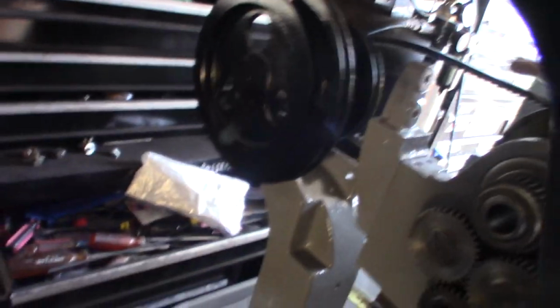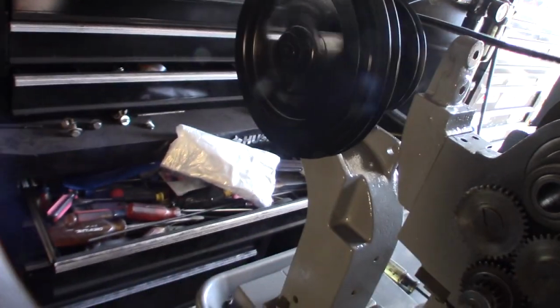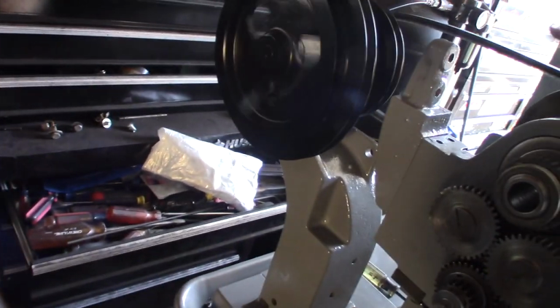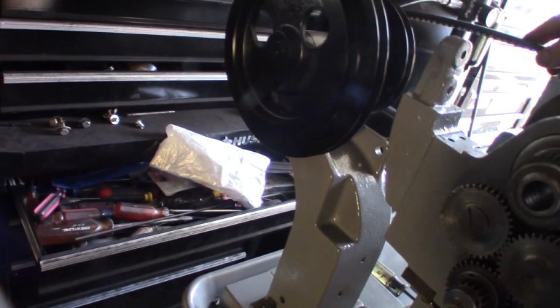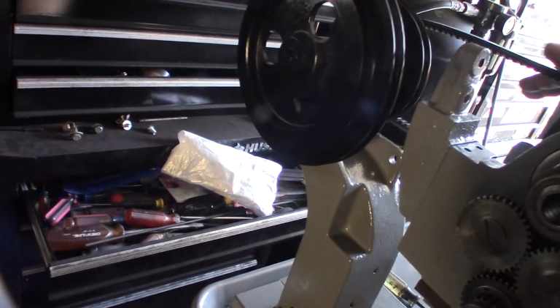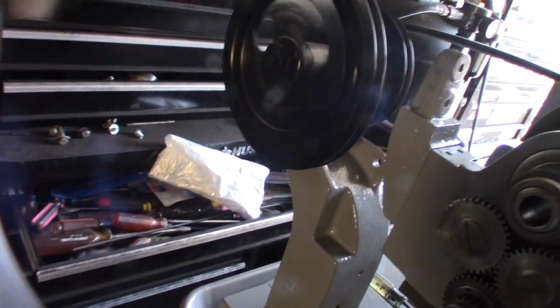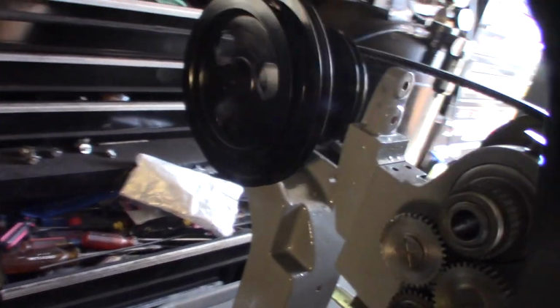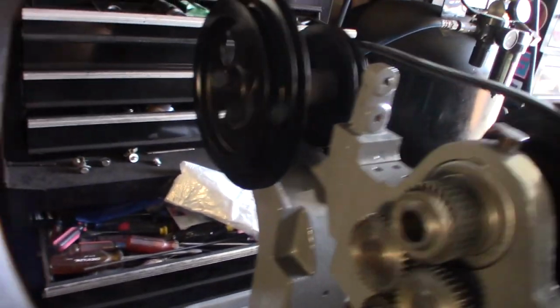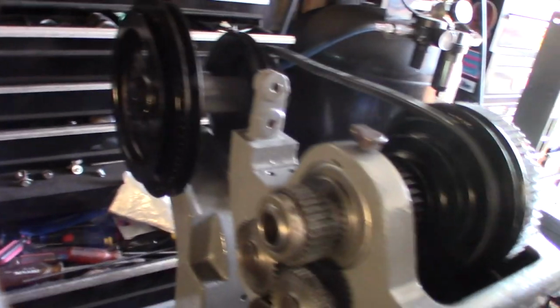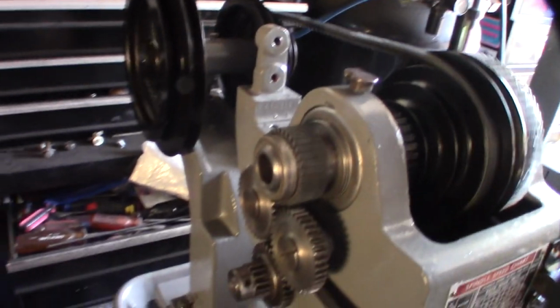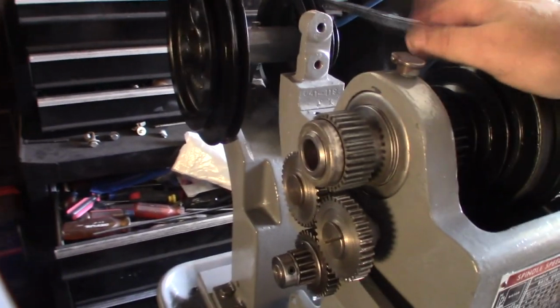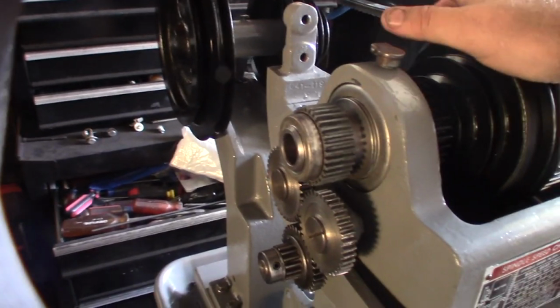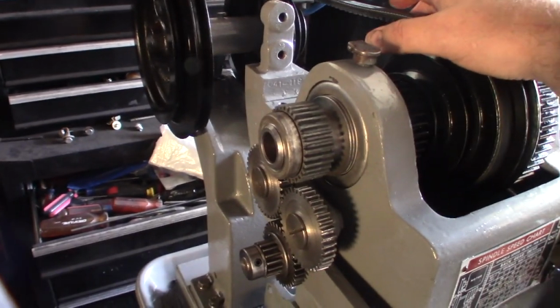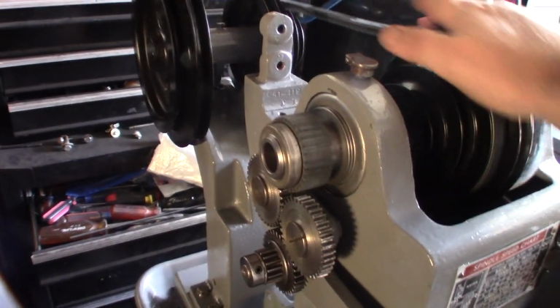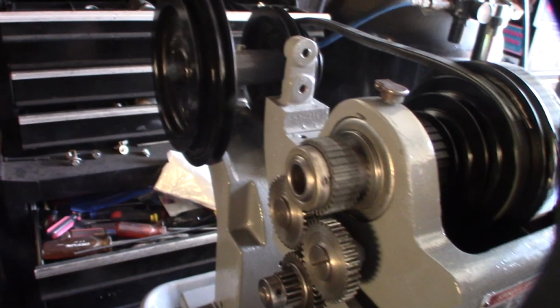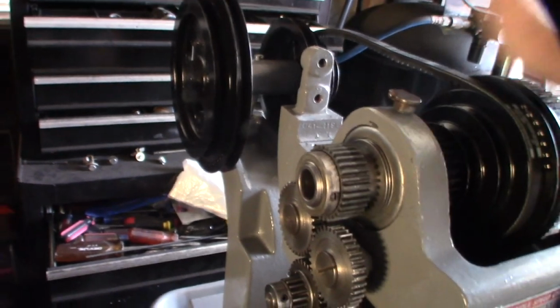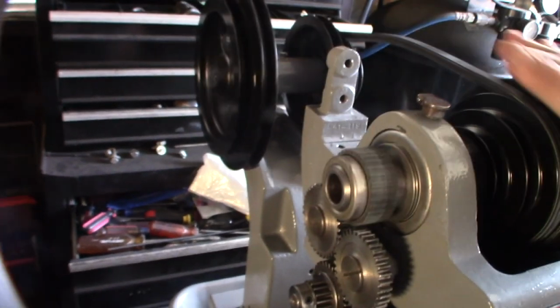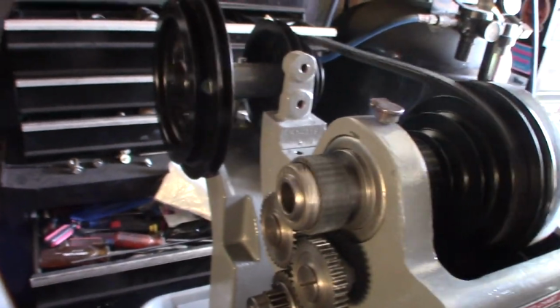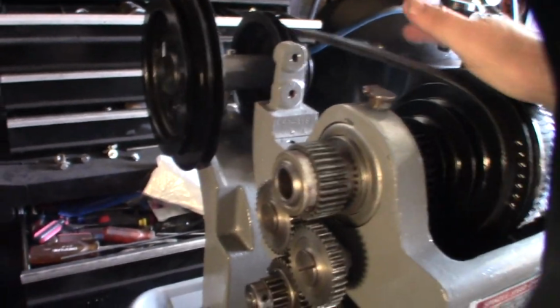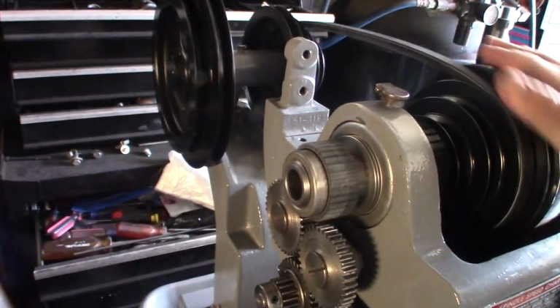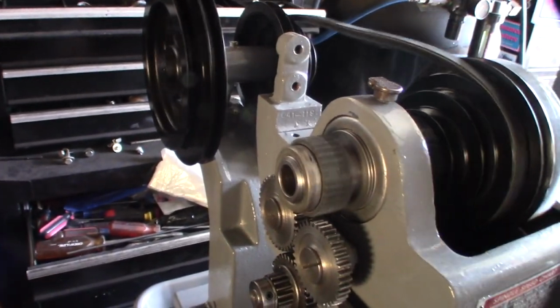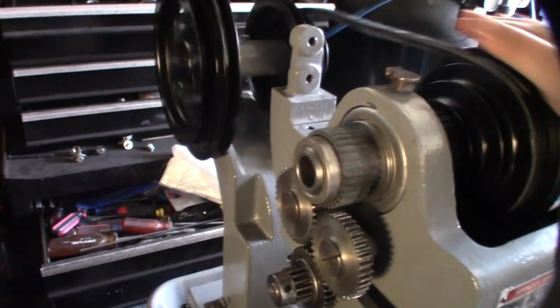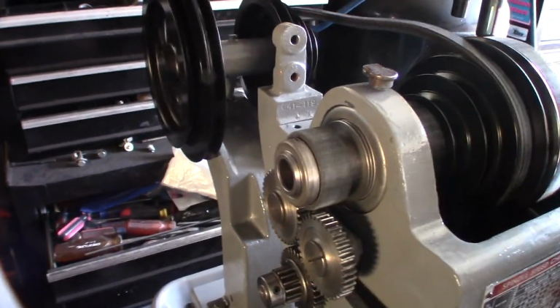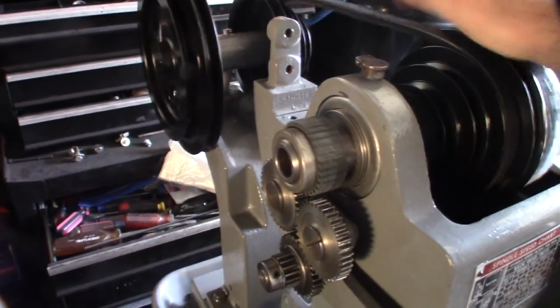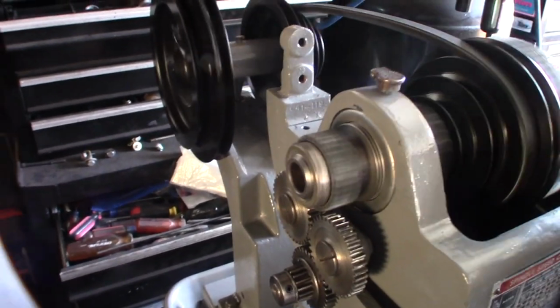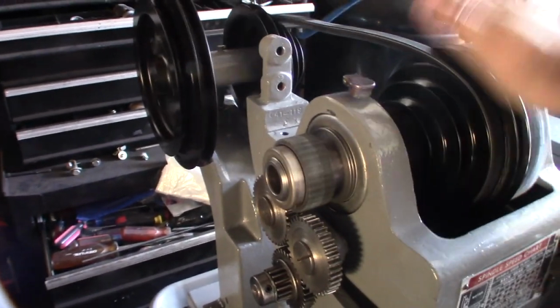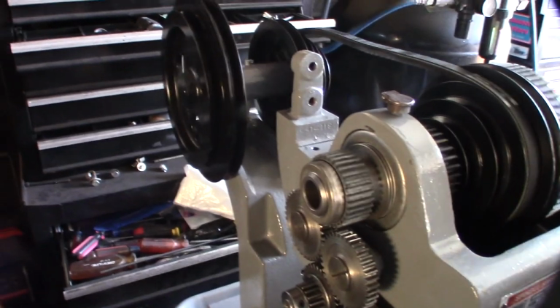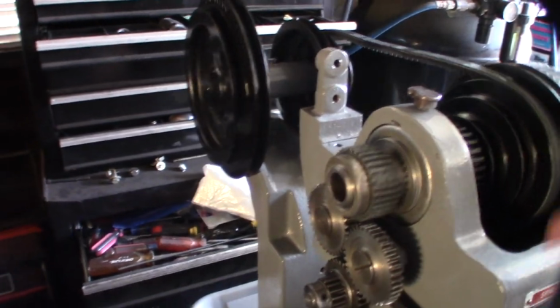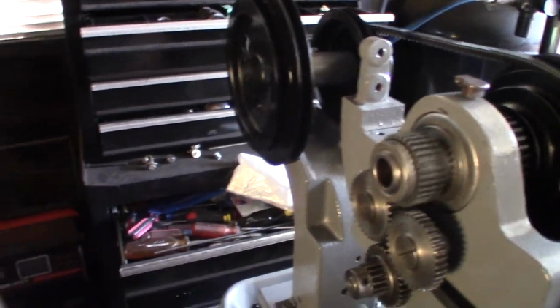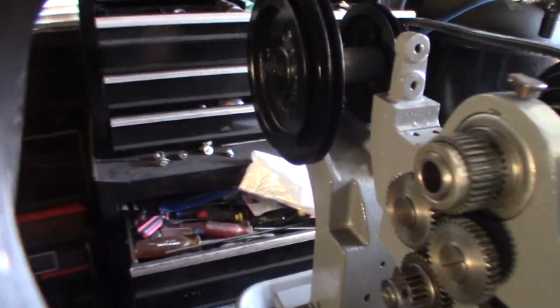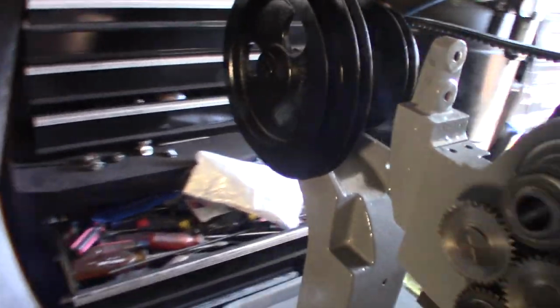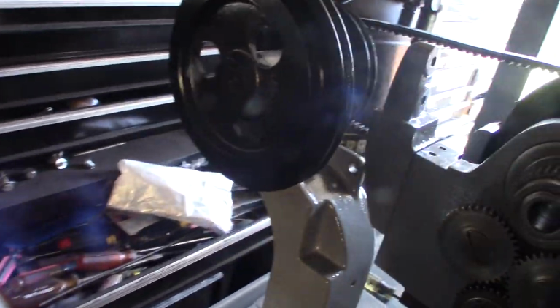The belt's brand new. I wasn't sure if I was gonna go with that link belt, but I didn't really like the idea of the link belt. Even though this is a total headache, now that I know how to do it I can get it off in a couple minutes.